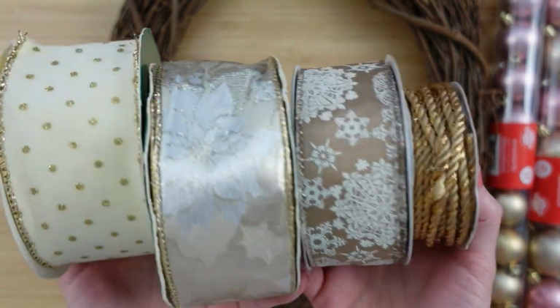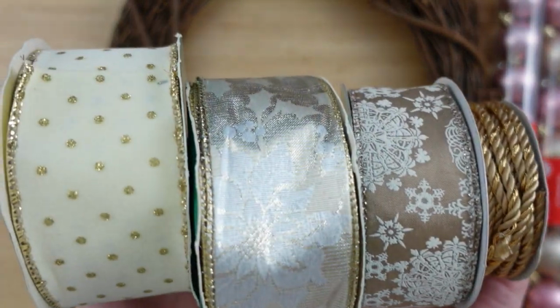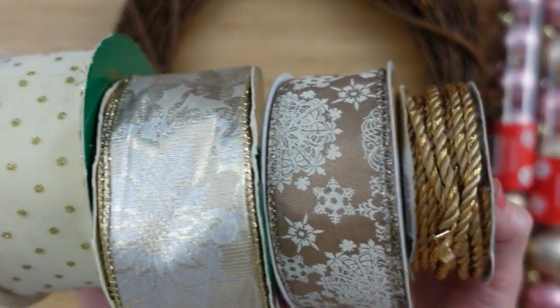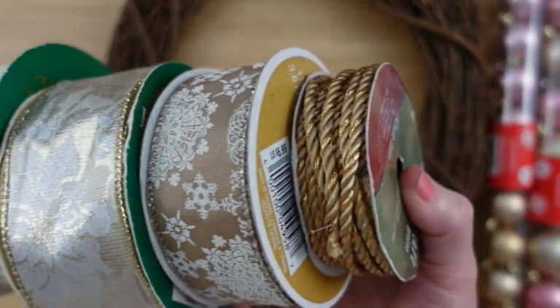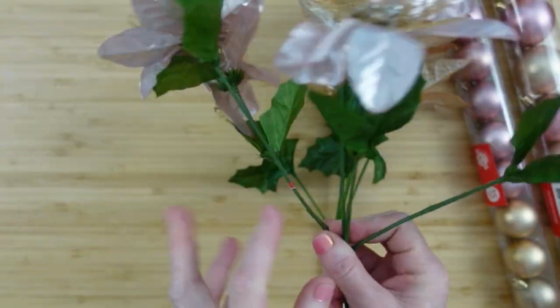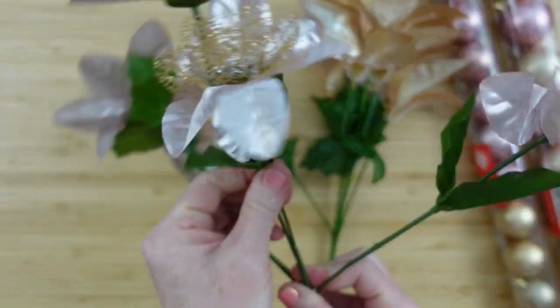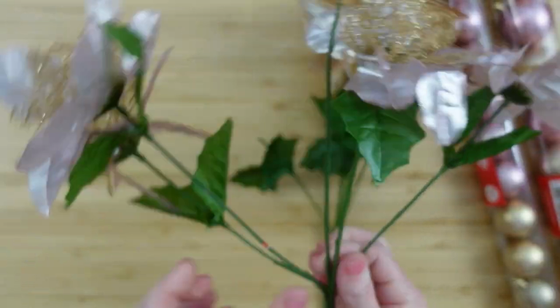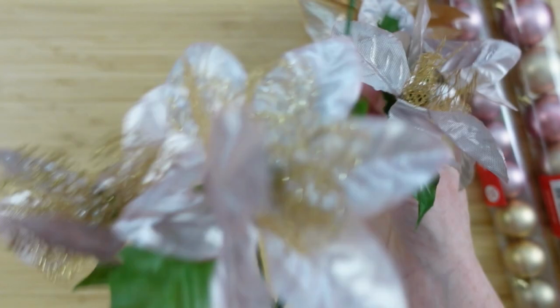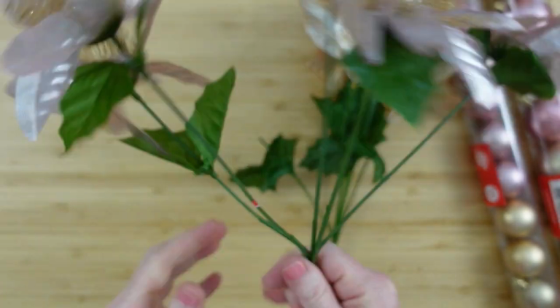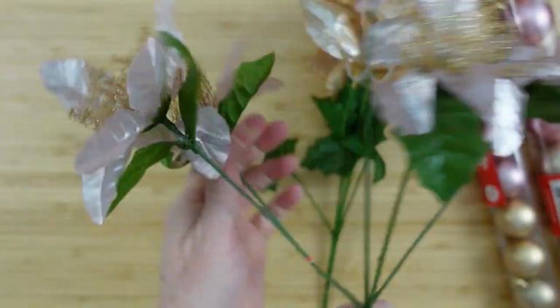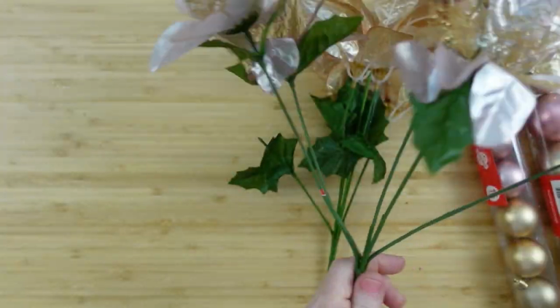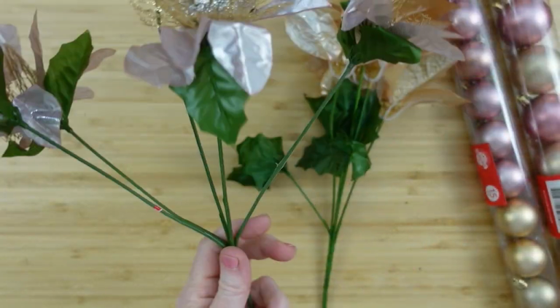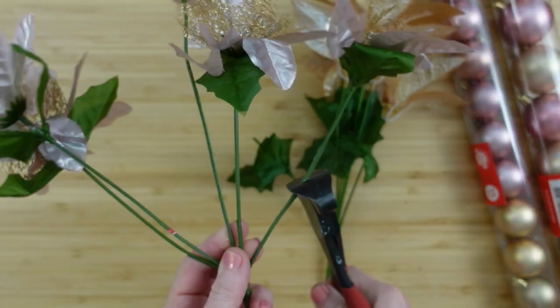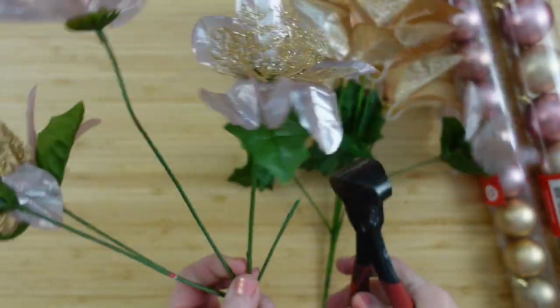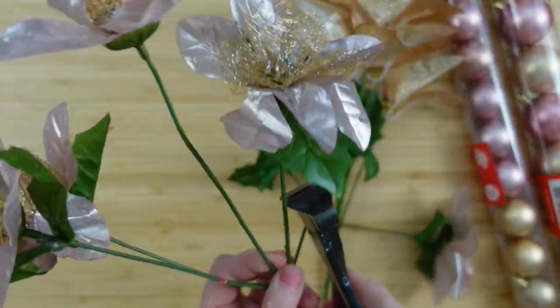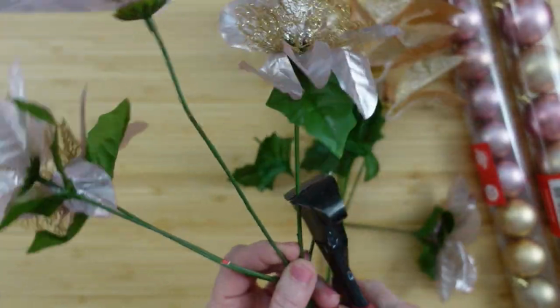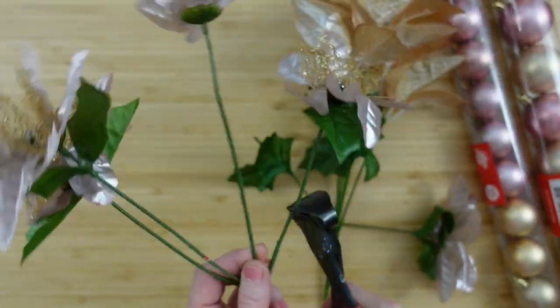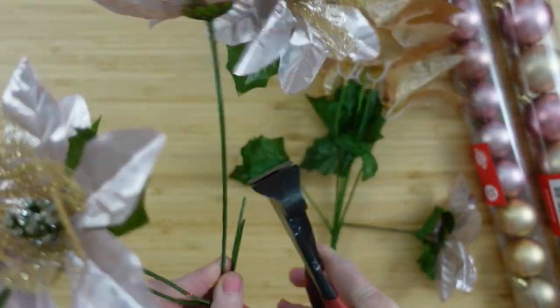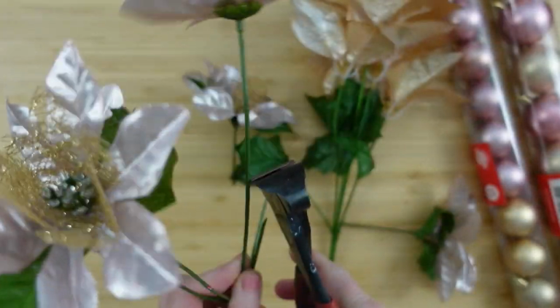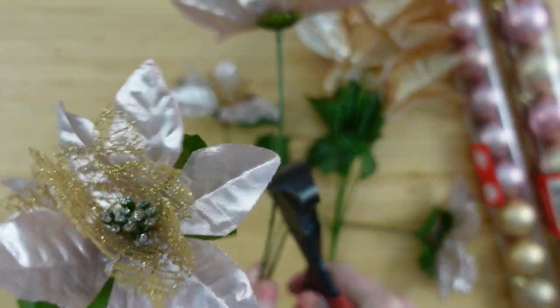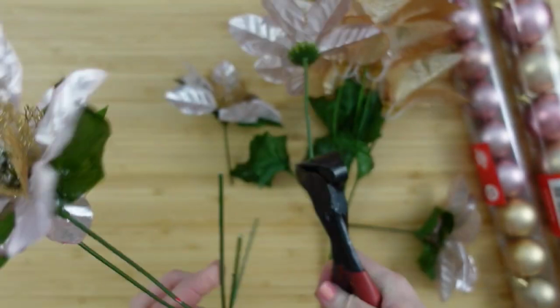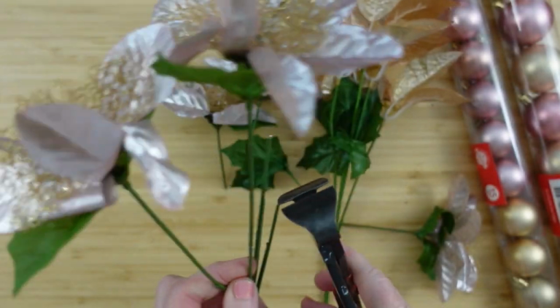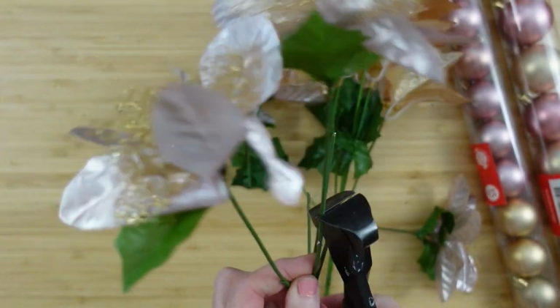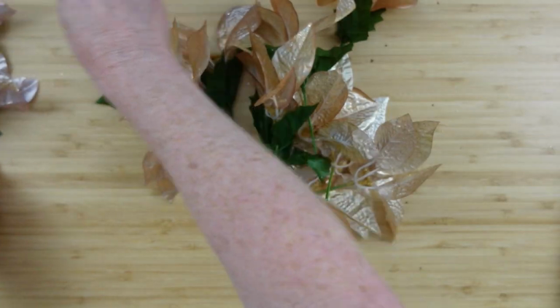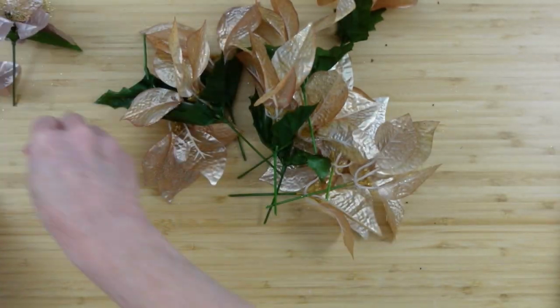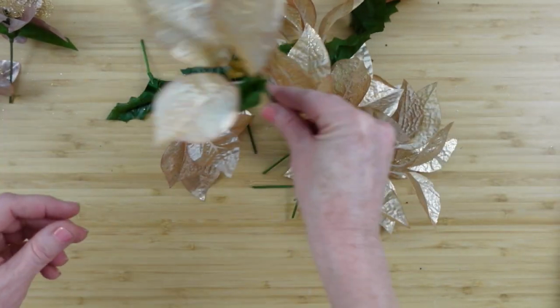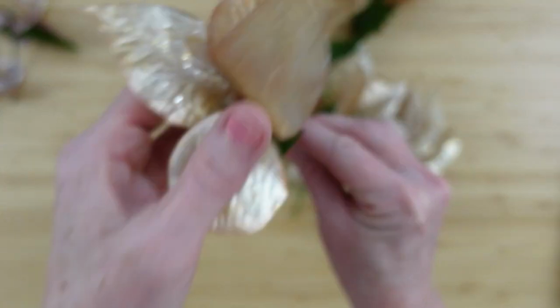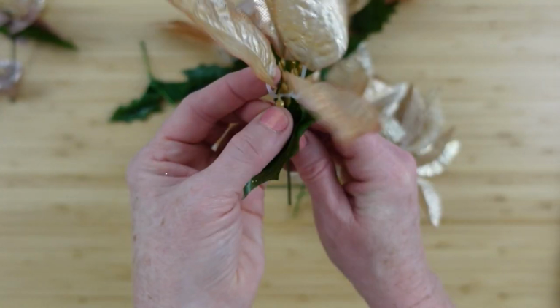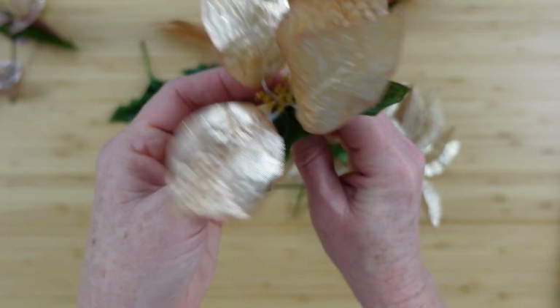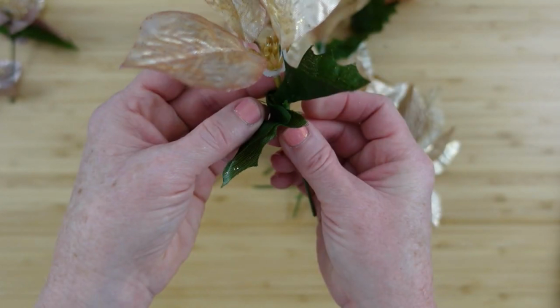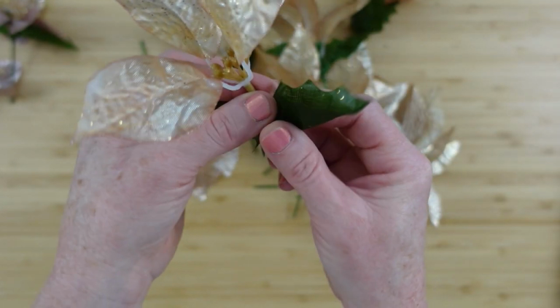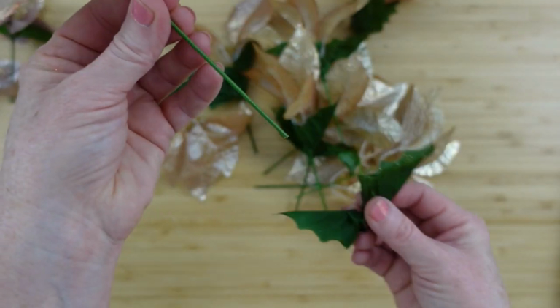We also have some glitter paint, some rose gold paint, a sponge brush, and a variety of old and new ribbons — whatever you have on hand. We're going to start by clipping off all of our flowers, leaving enough stem to attach them down into the wreath.